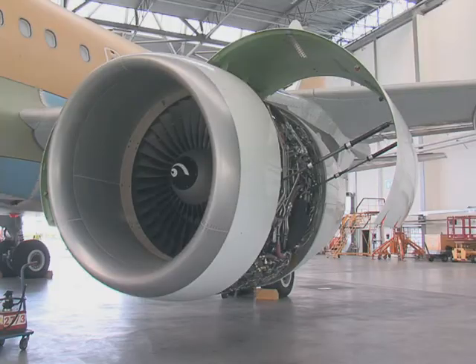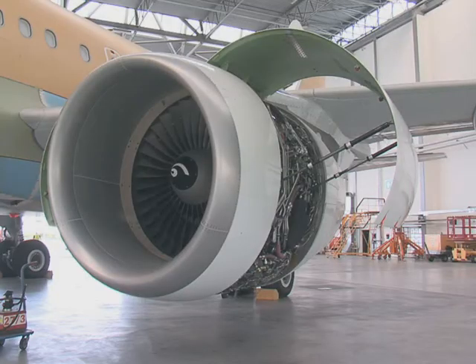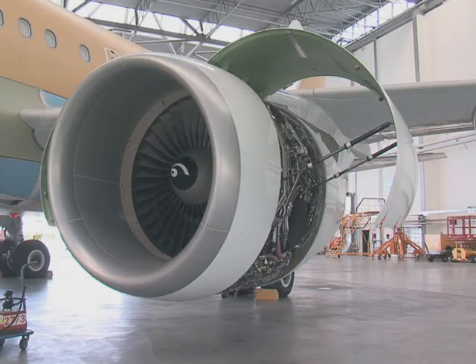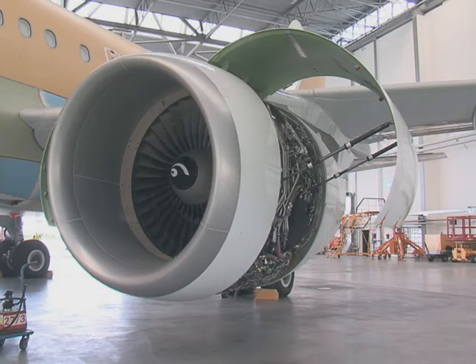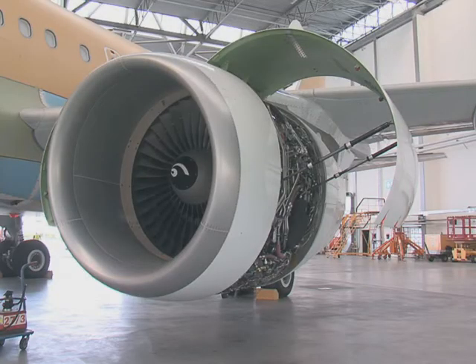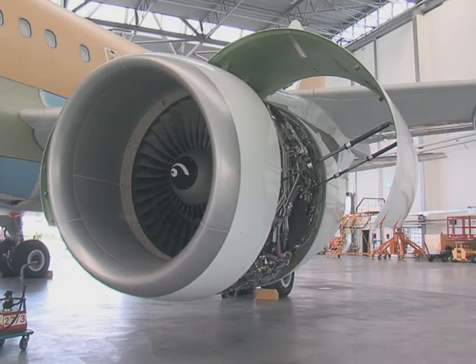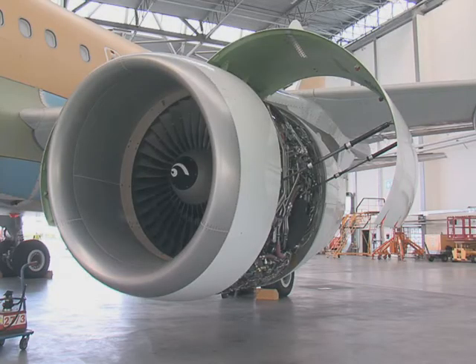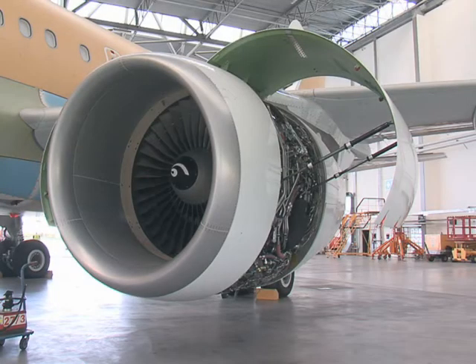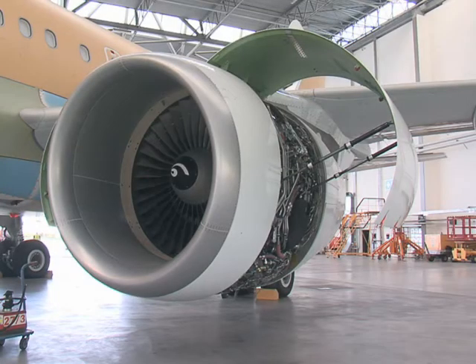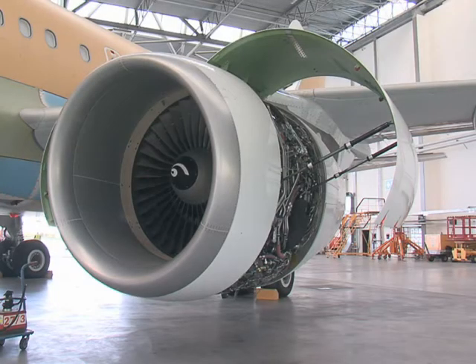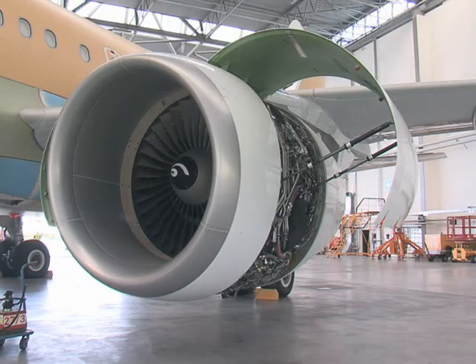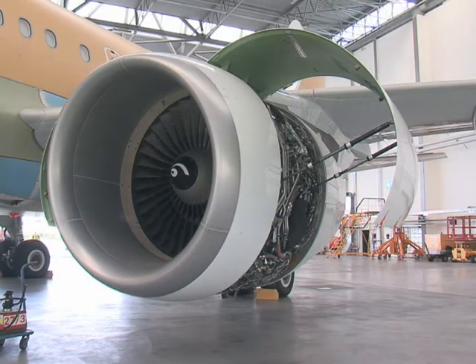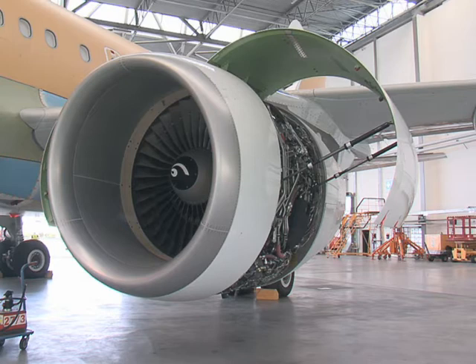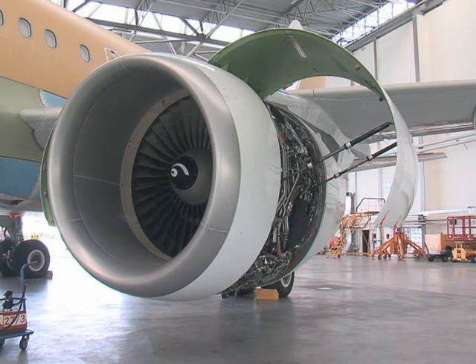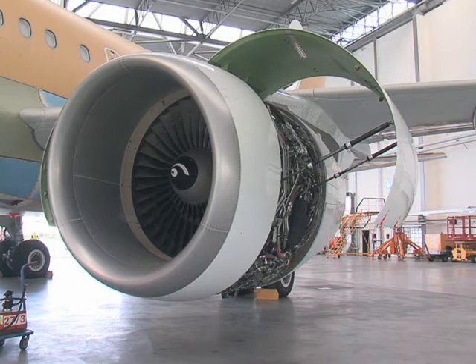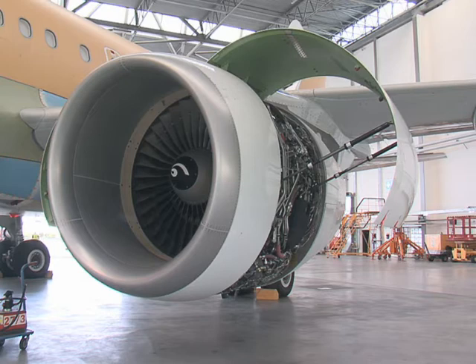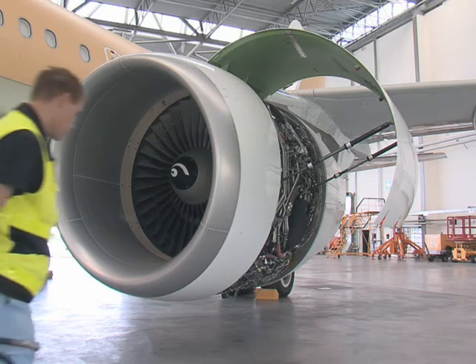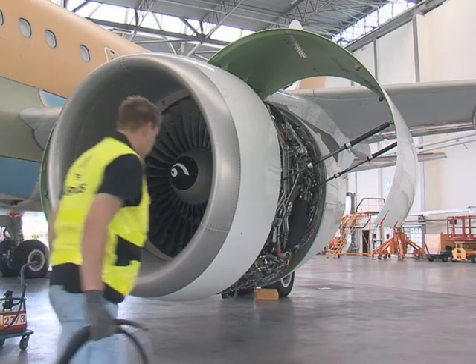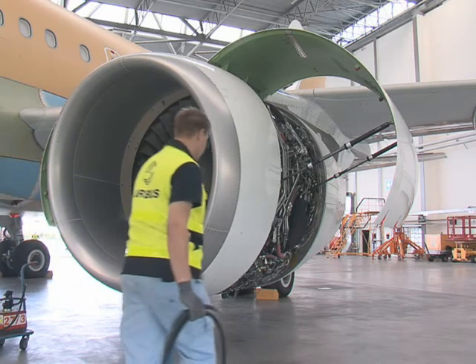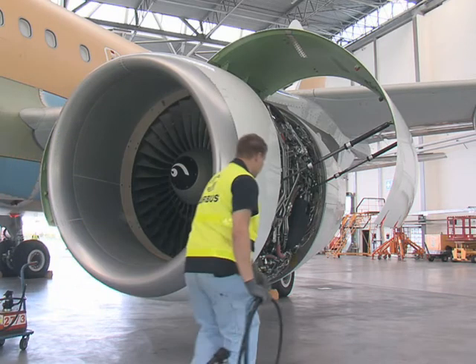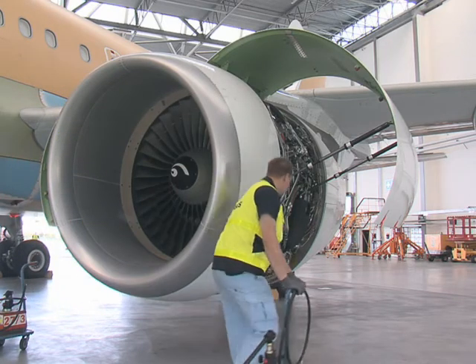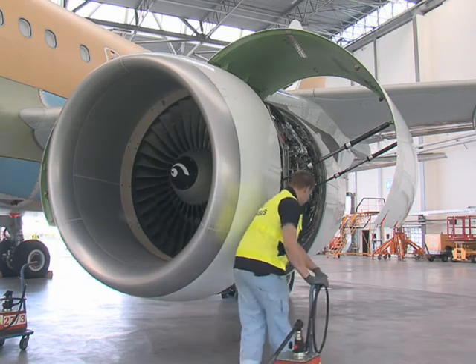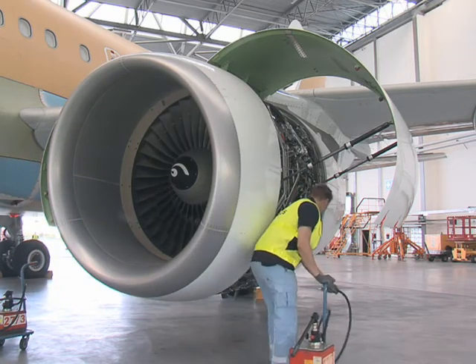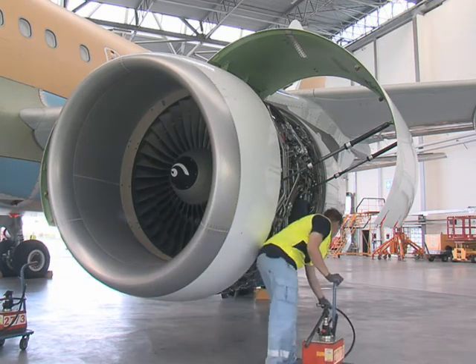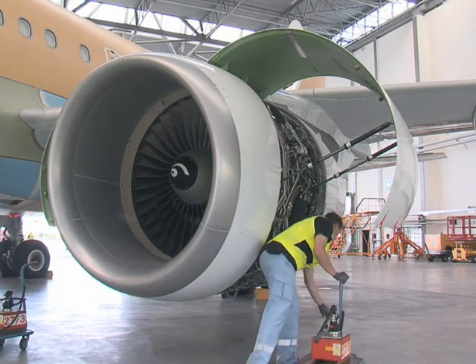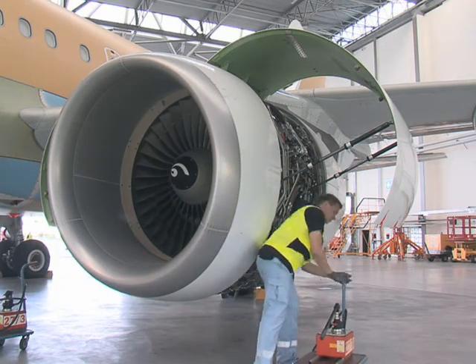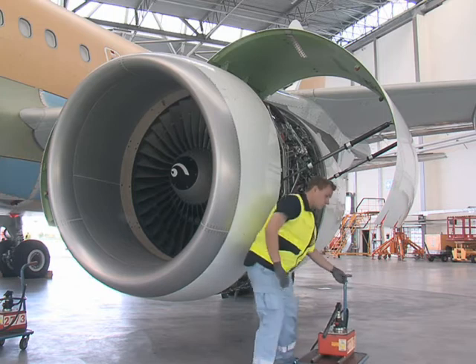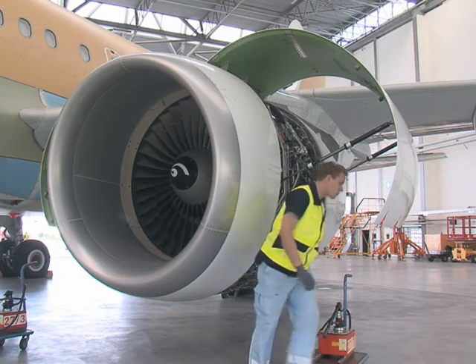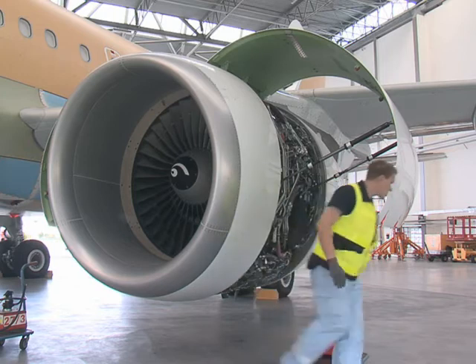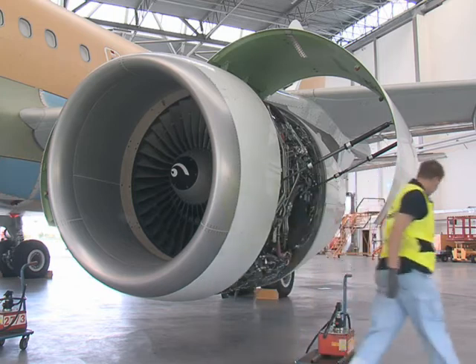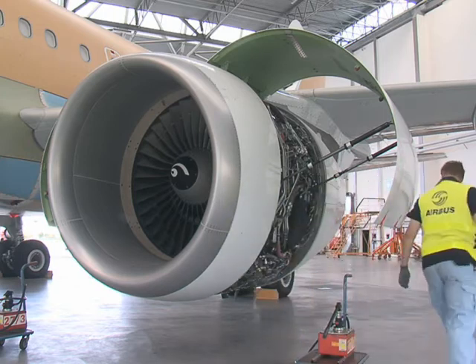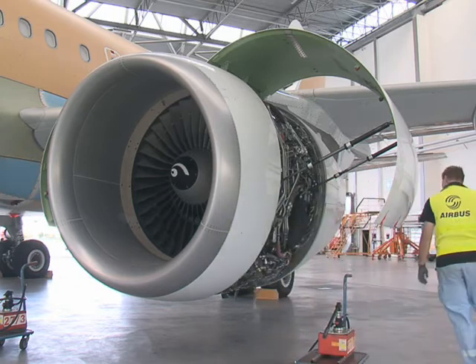Caution! Do not use a hydraulic hand pump with a flow rate higher than the aircraft maintenance manual maximum limit, and make sure the hydraulic hand pump is filled with the correct oil type.